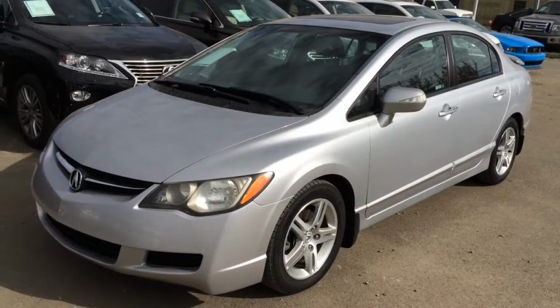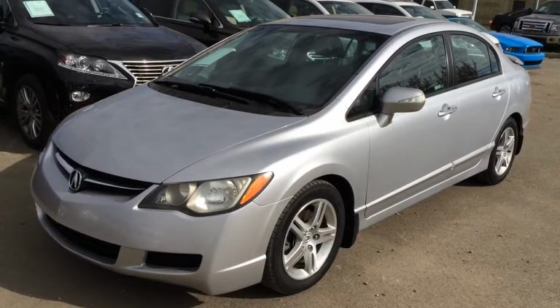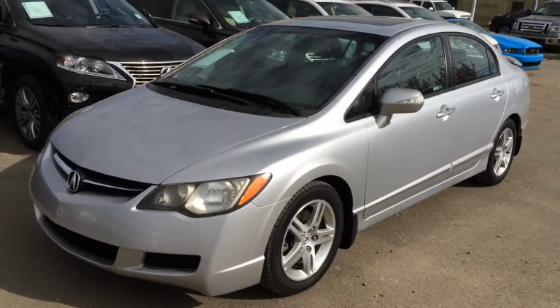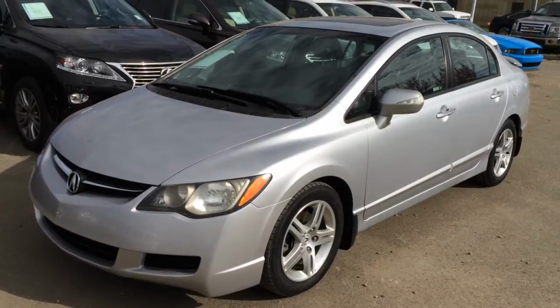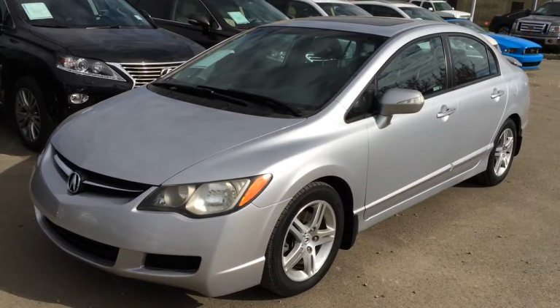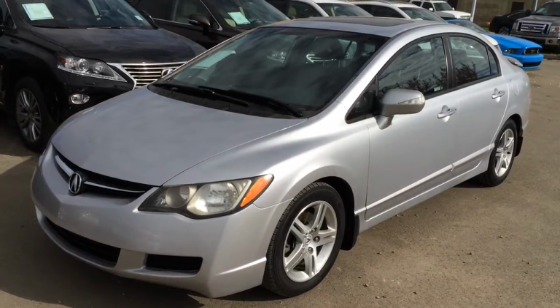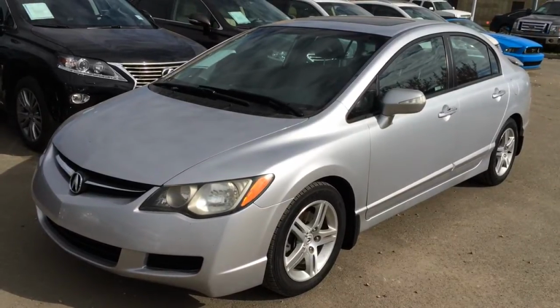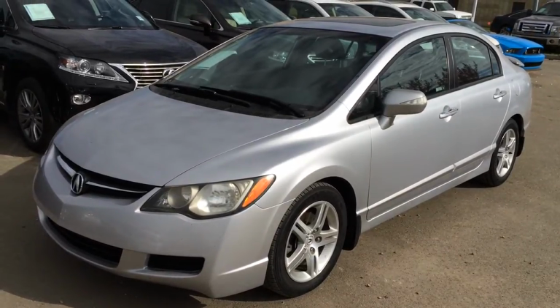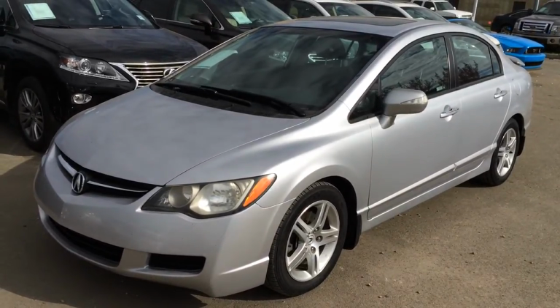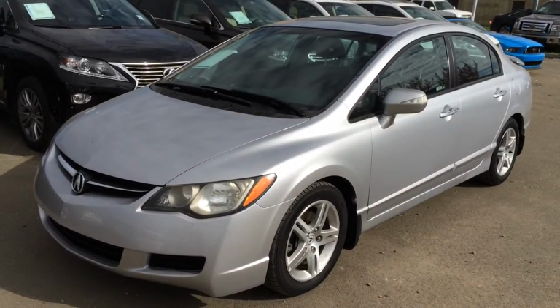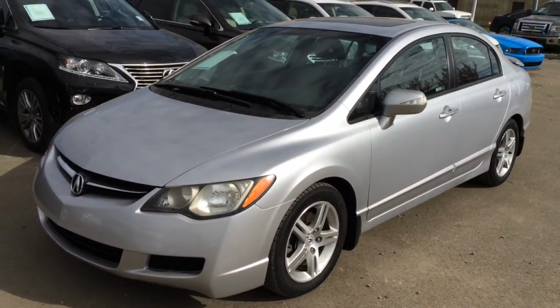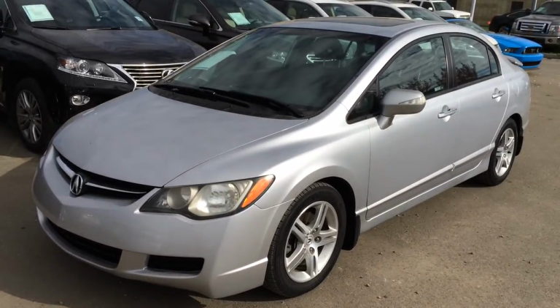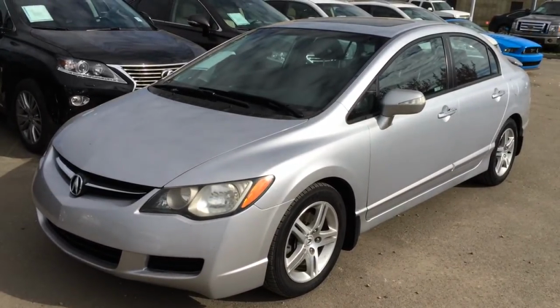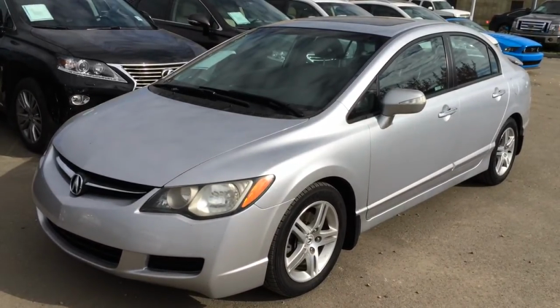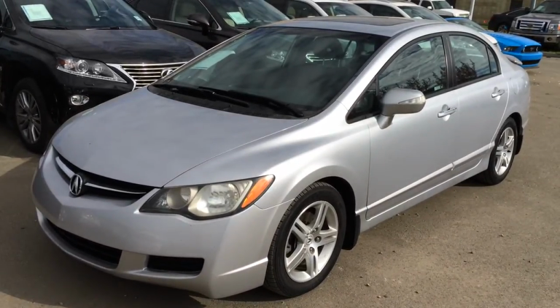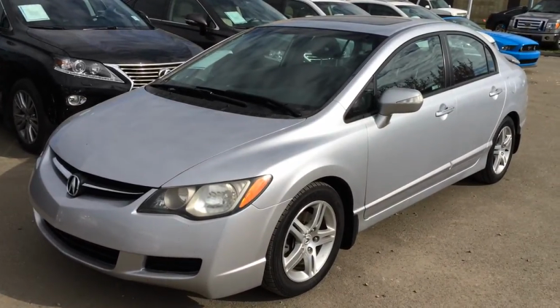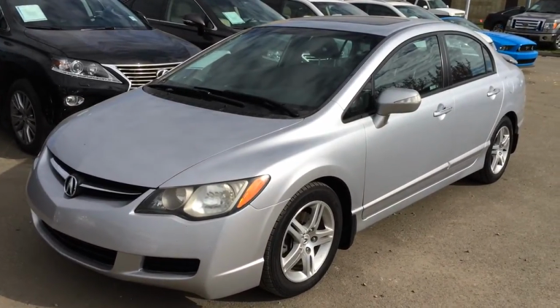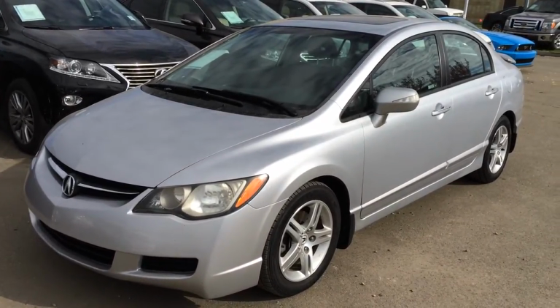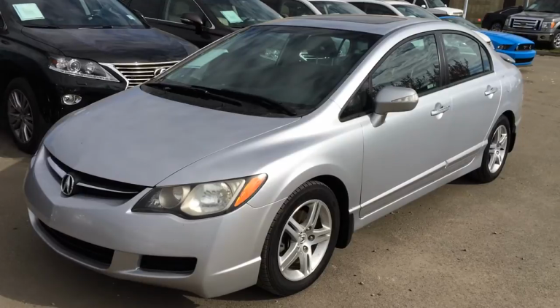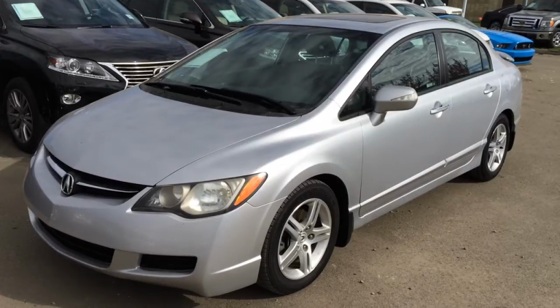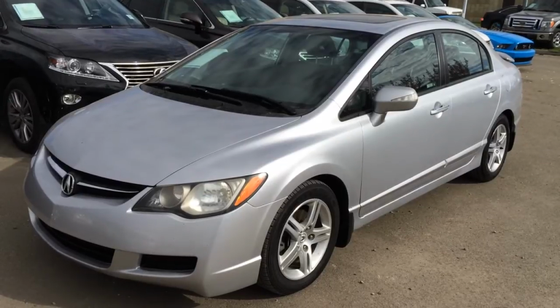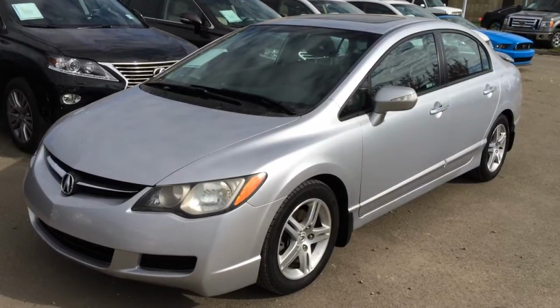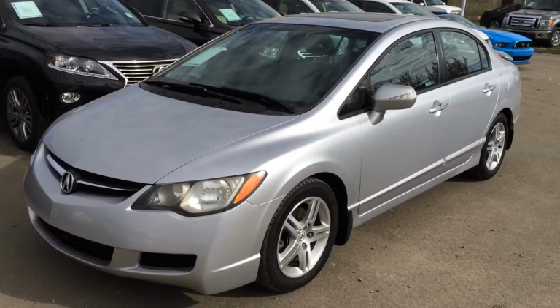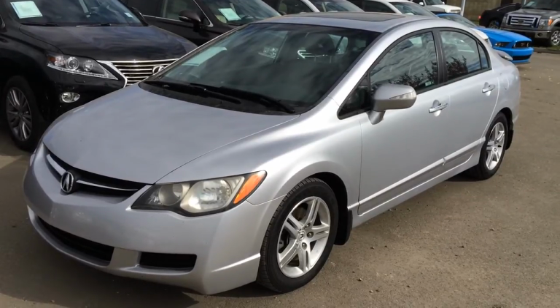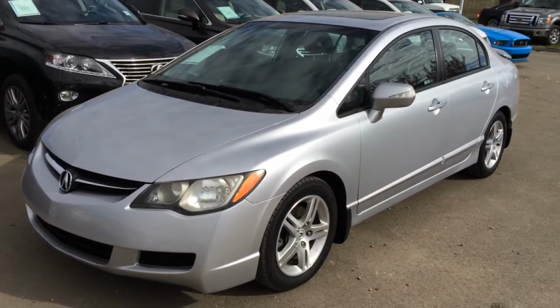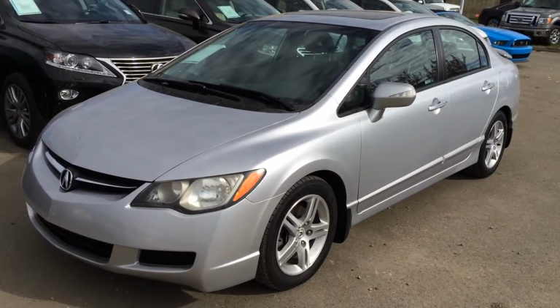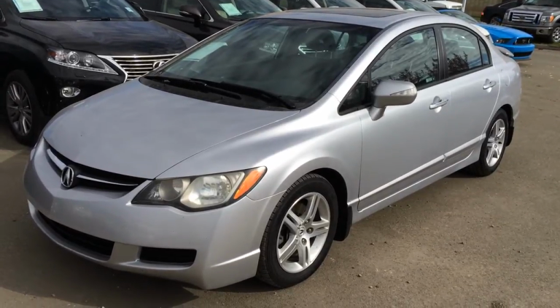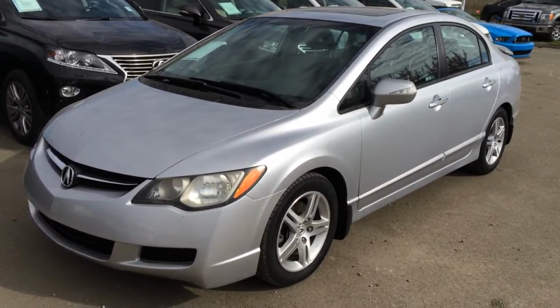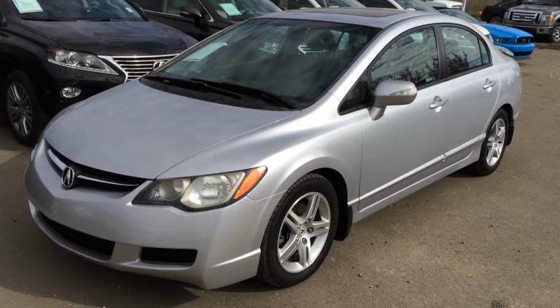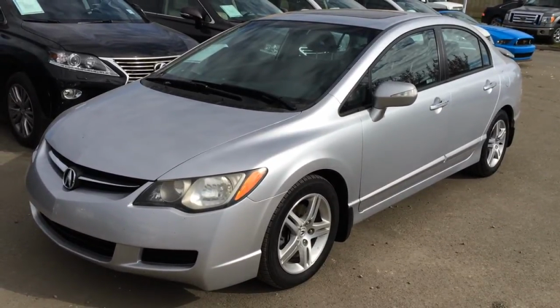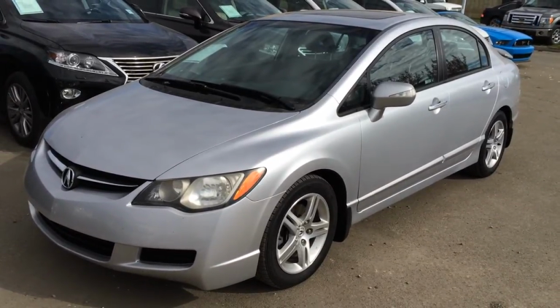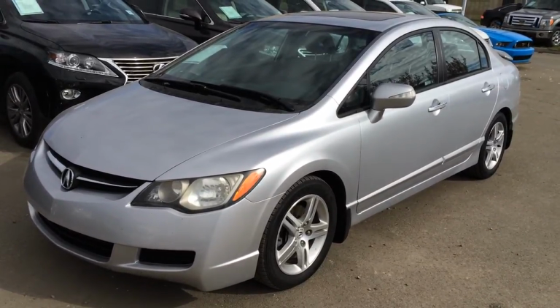We're looking at a pre-owned 2007 Acura CSX. It's front wheel drive, silver exterior, black interior, four-door, five-passenger.